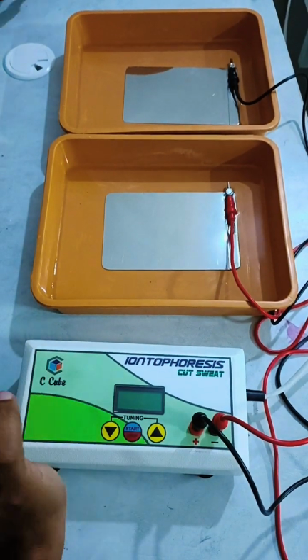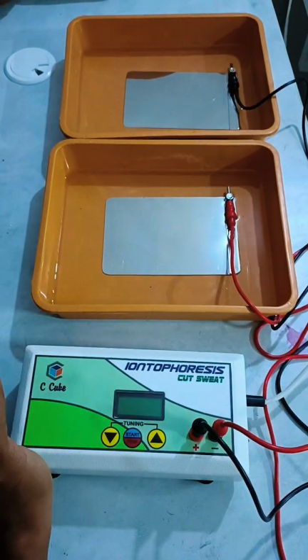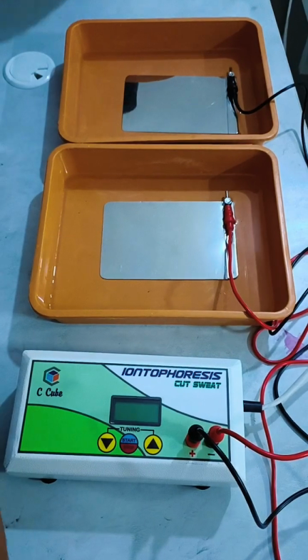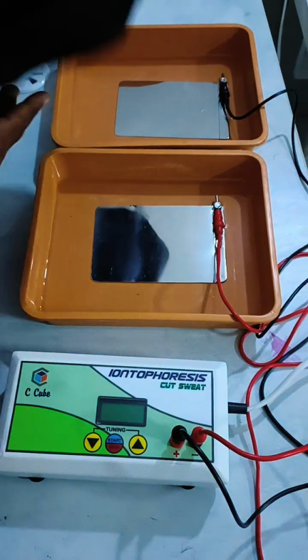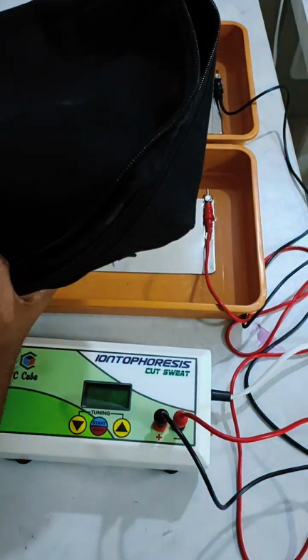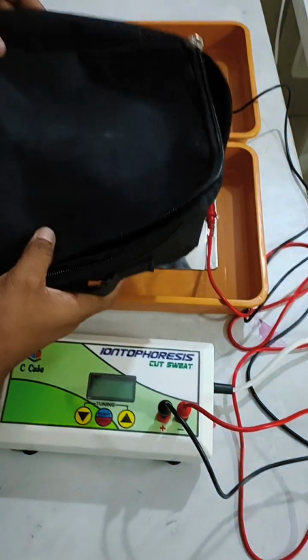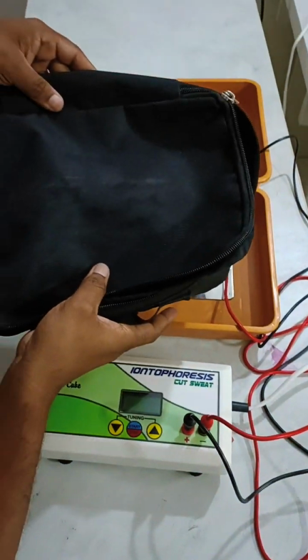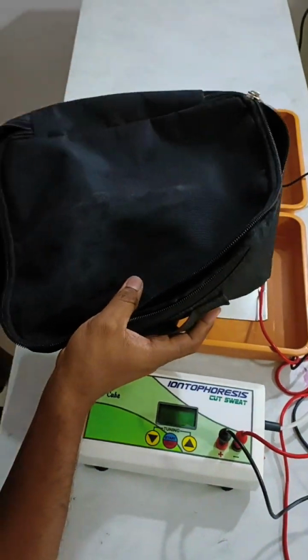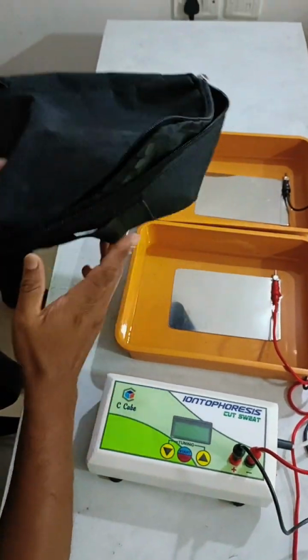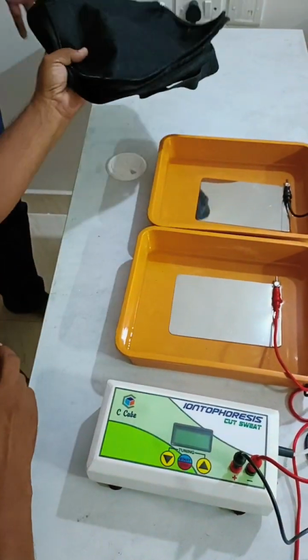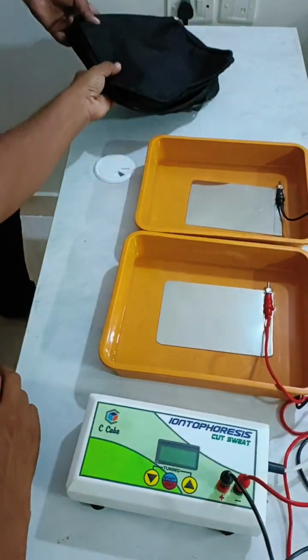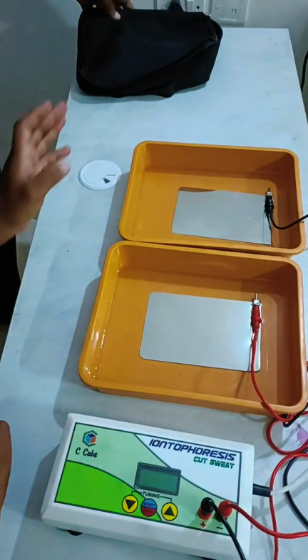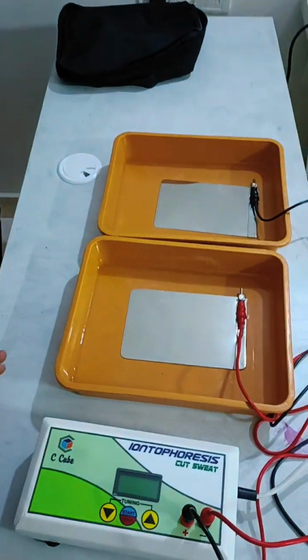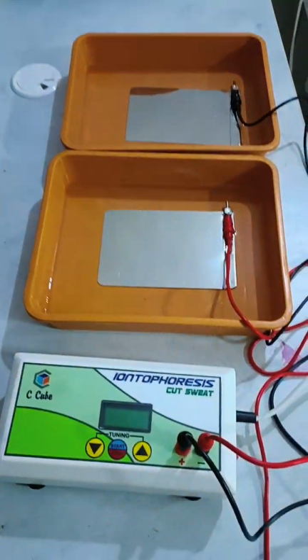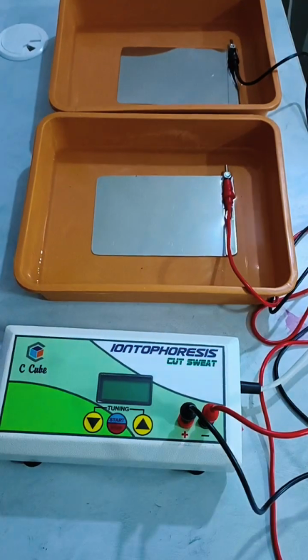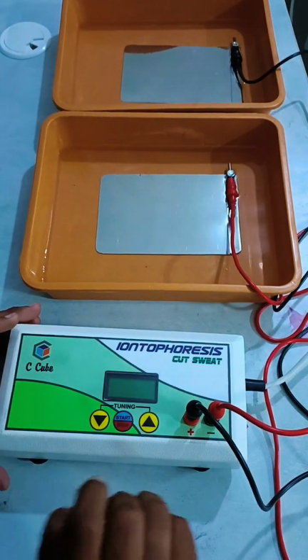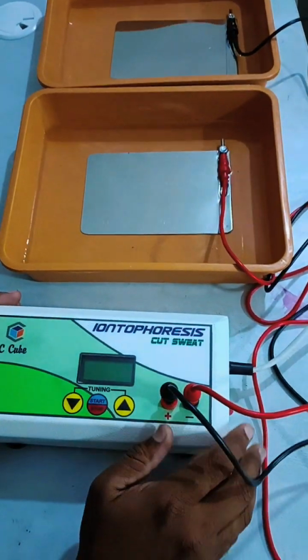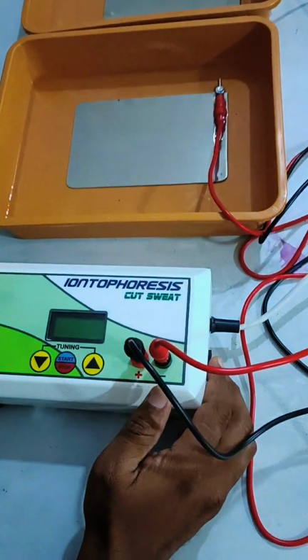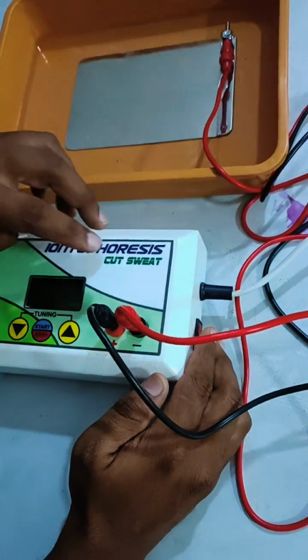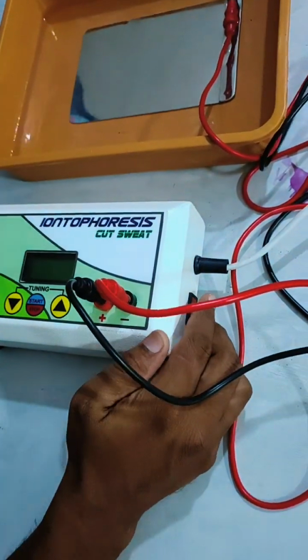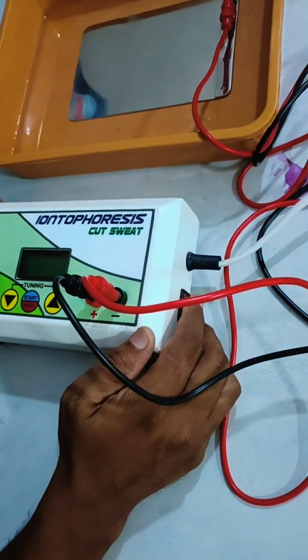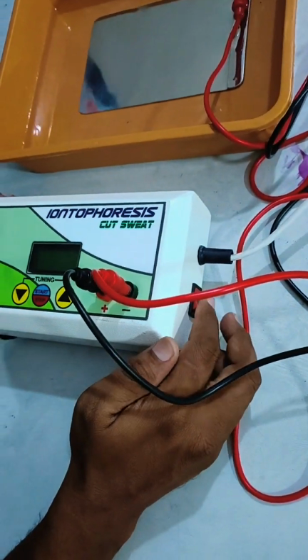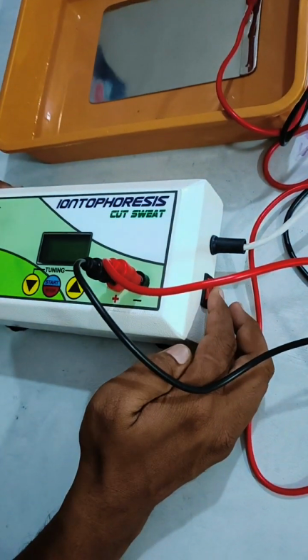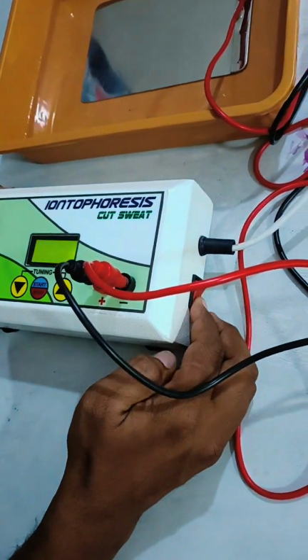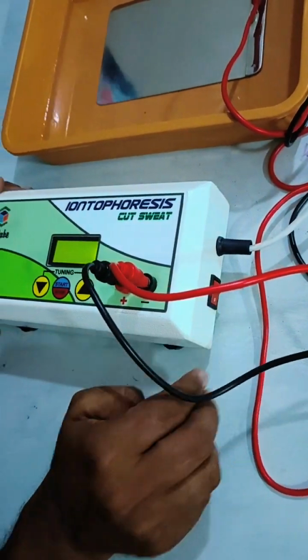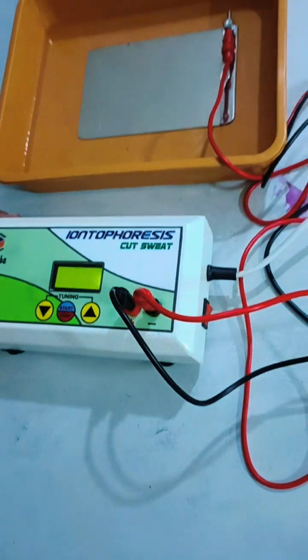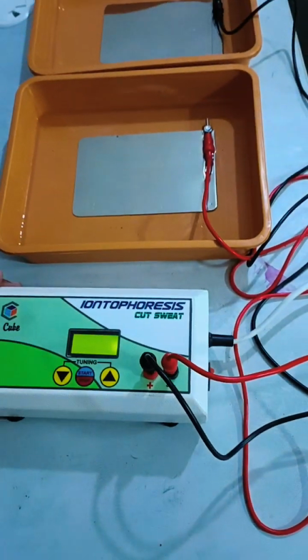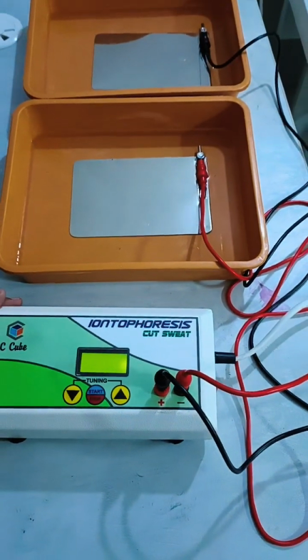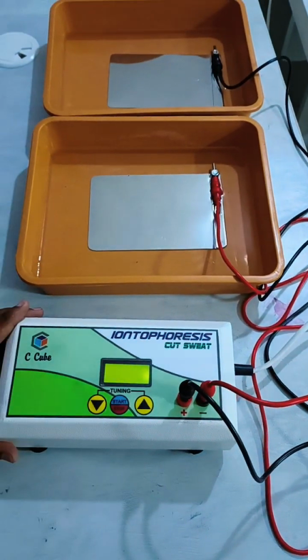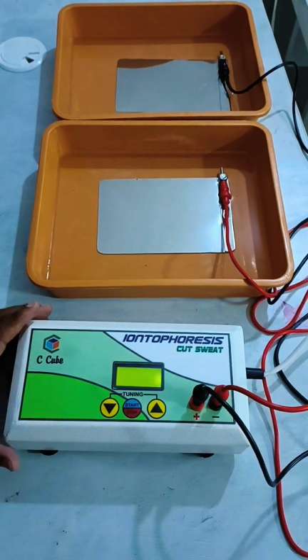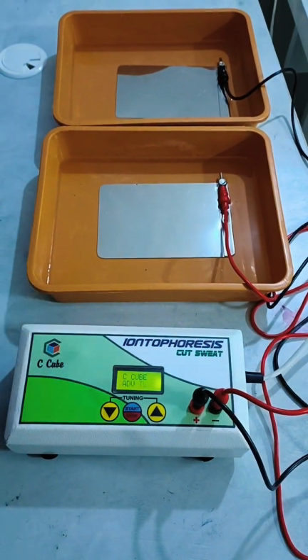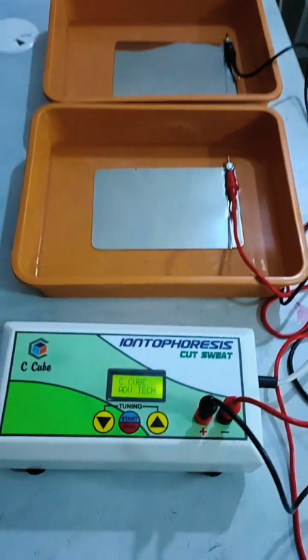This entire setup can be carried in a small bag, which is travel-friendly, and the maximum weight of the package is 1.5 kg. Connect the device to the power supply, then turn on the switch on the side of the machine. You will see the CQBadvance Technologies startup screen.